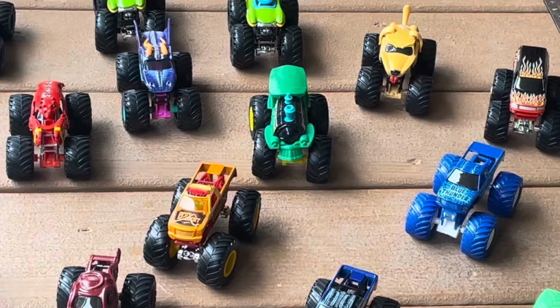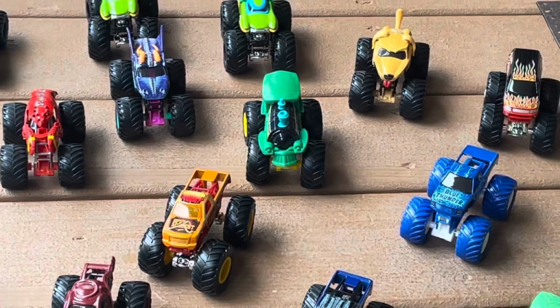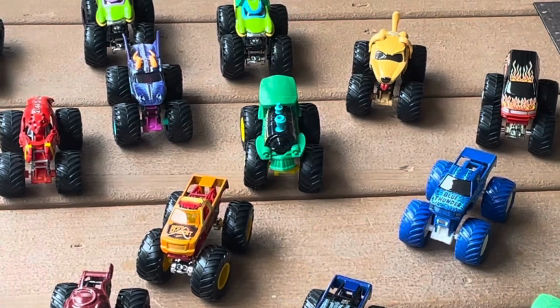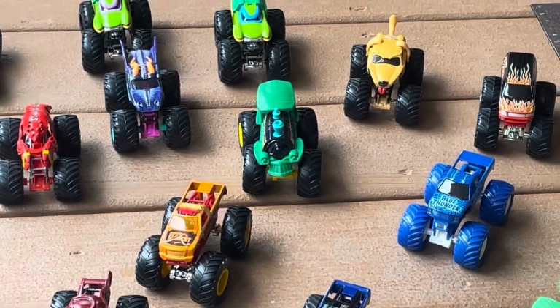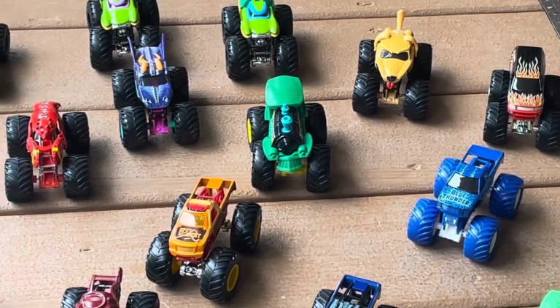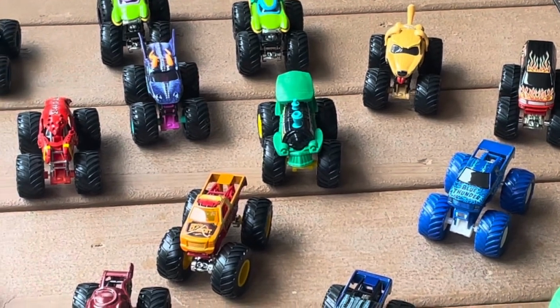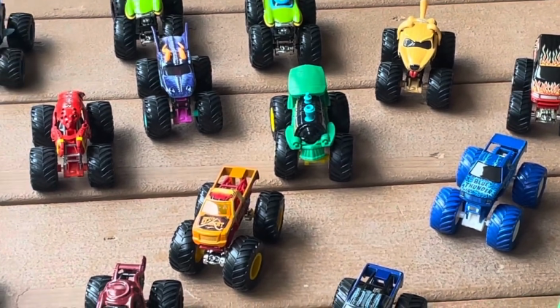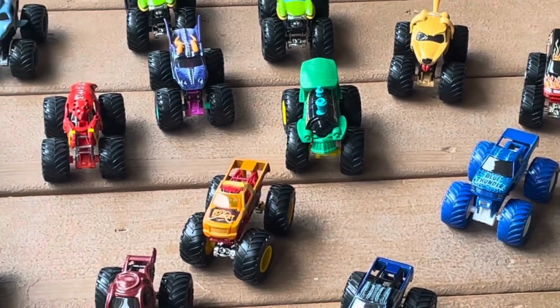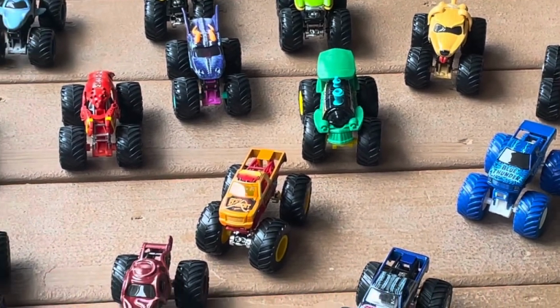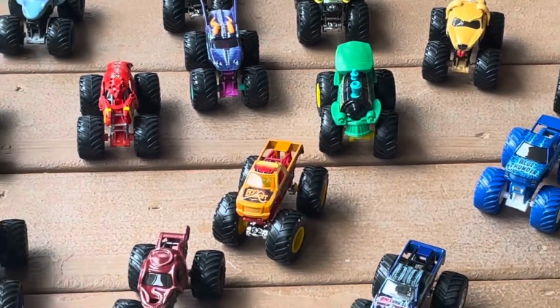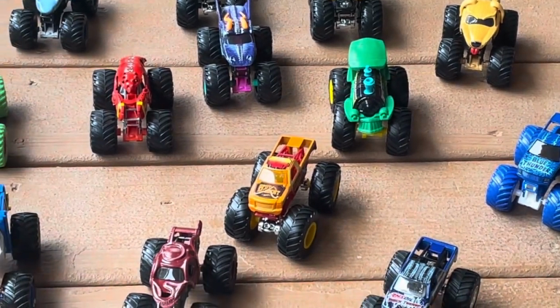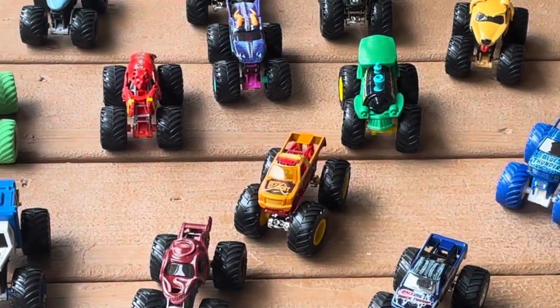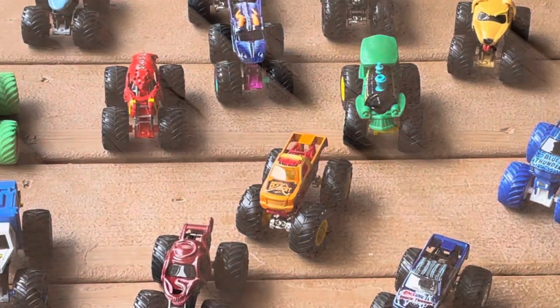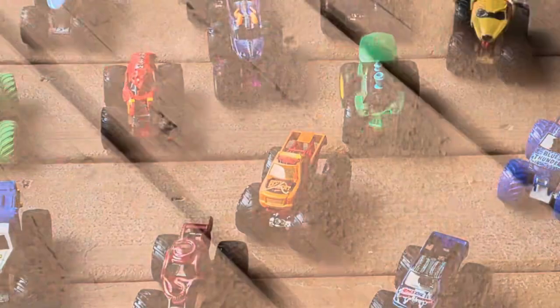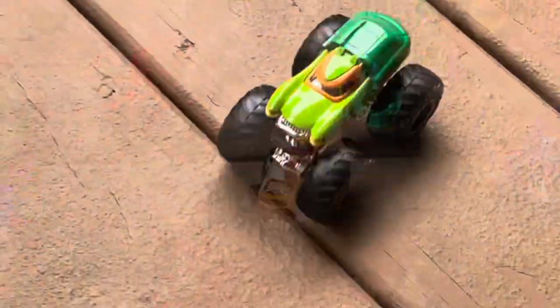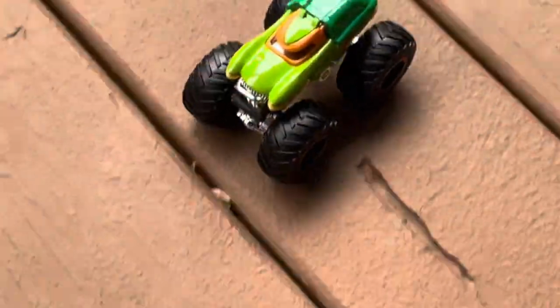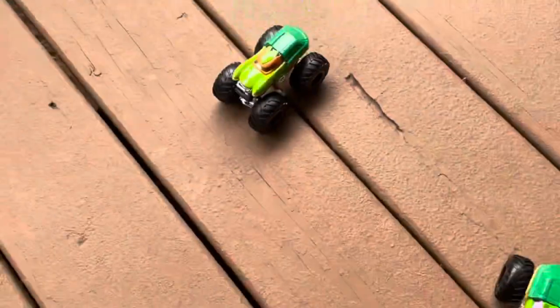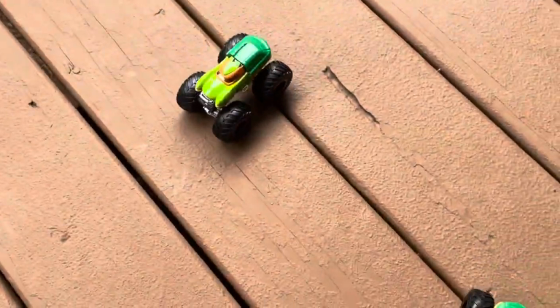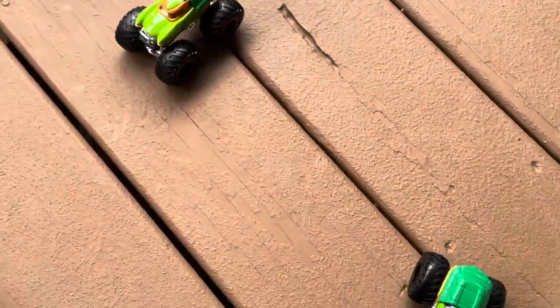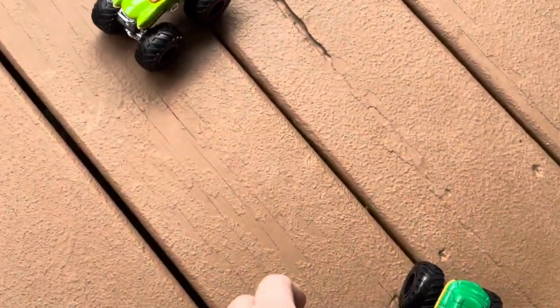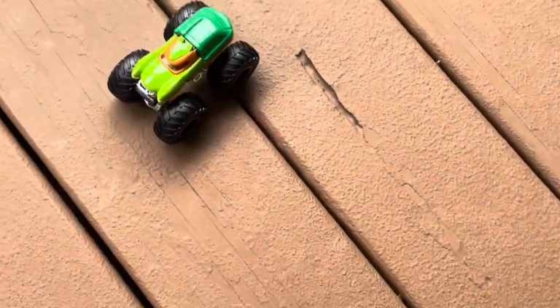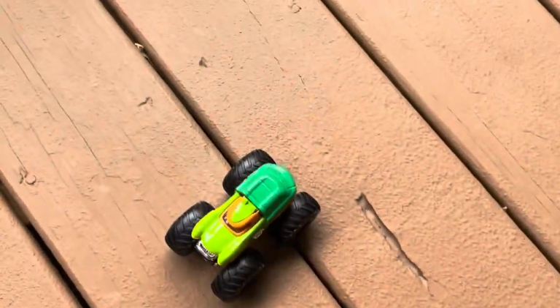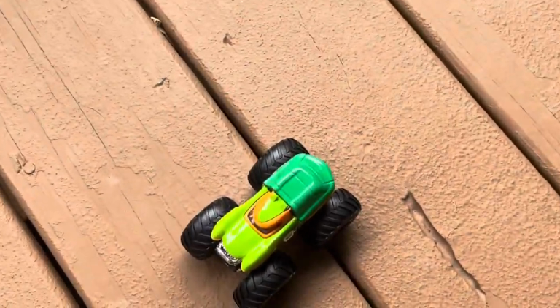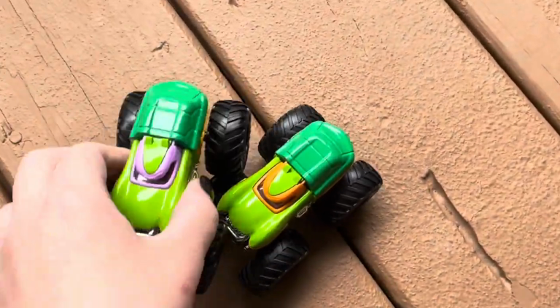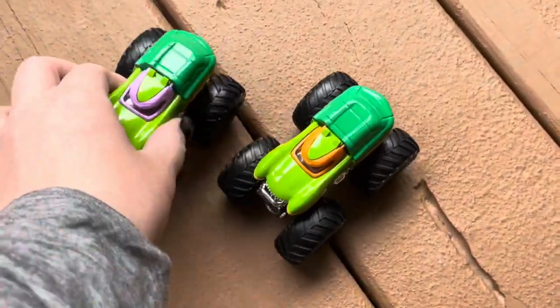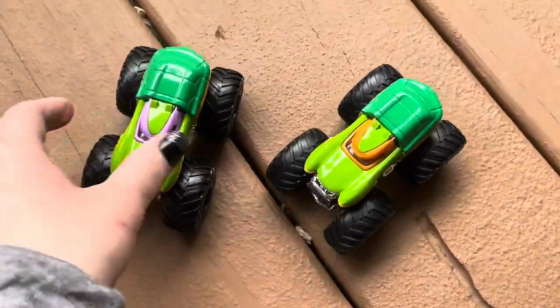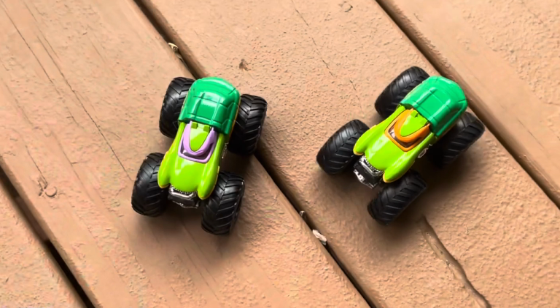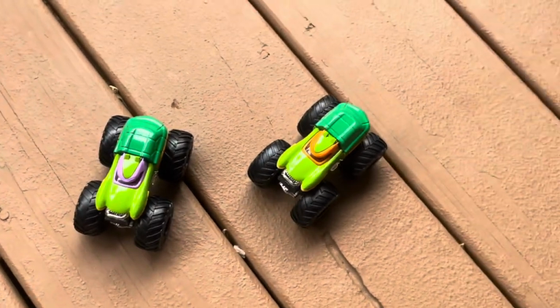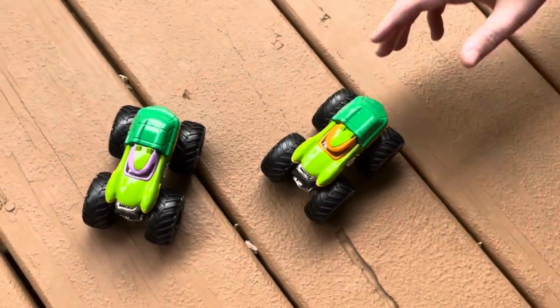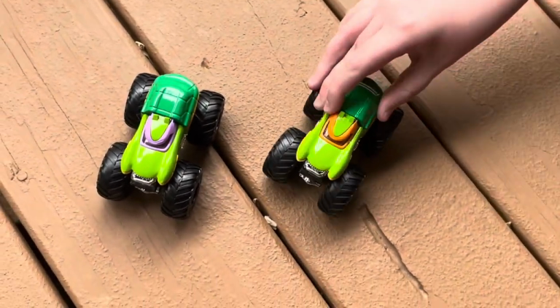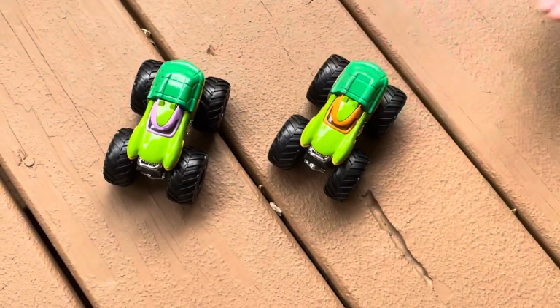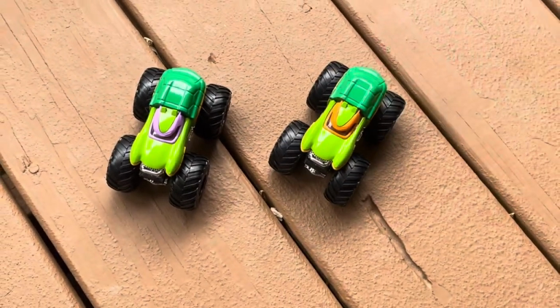Hey everyone, welcome back to the channel. Today we're going to be reviewing more of my new trucks. Our first trucks we have here are the Ninja Turtles, the Donatello and the Michelangelo.